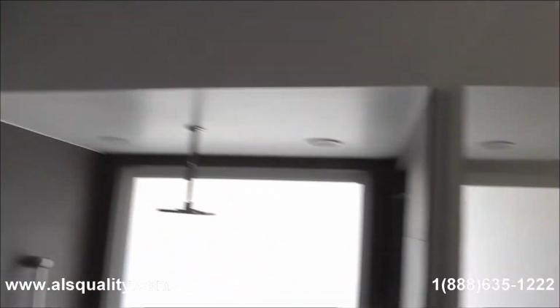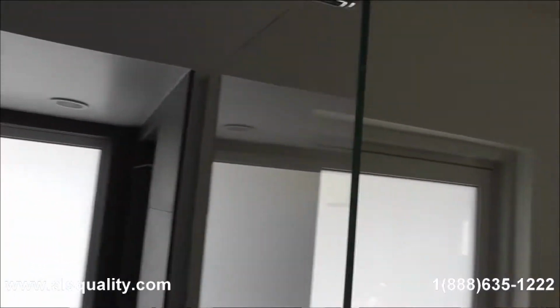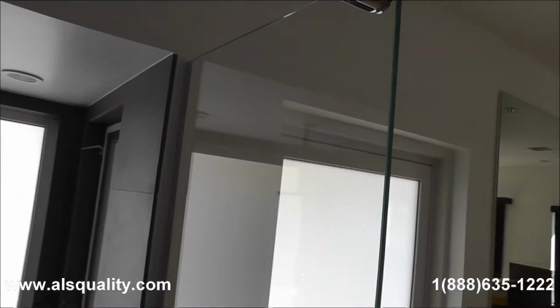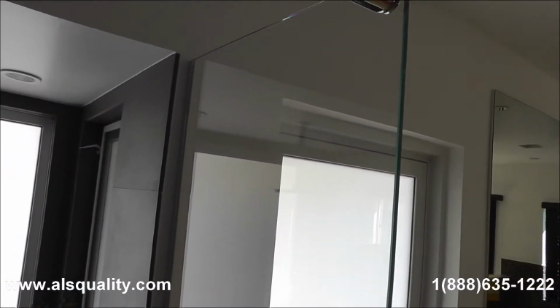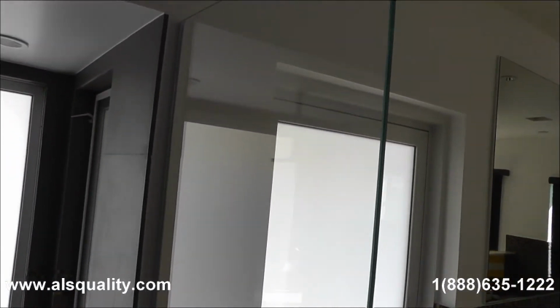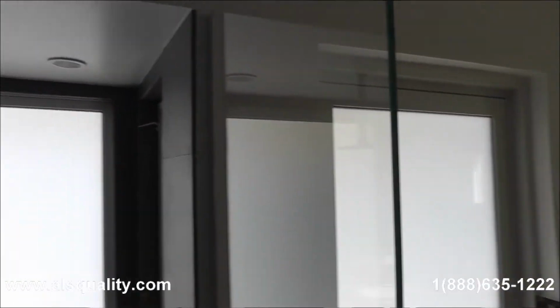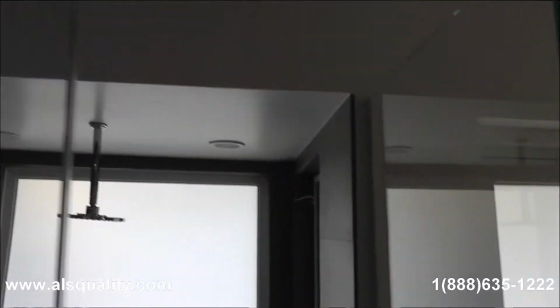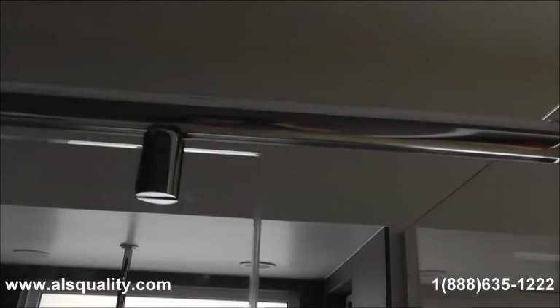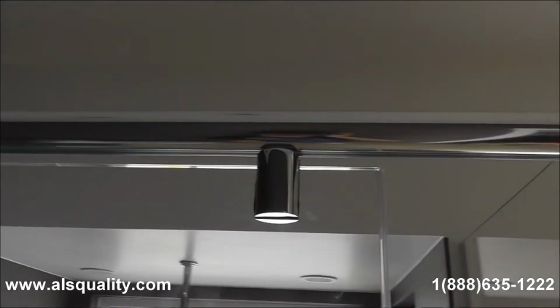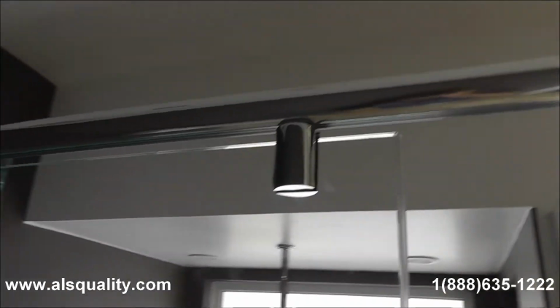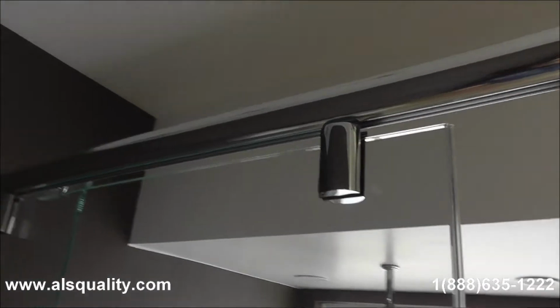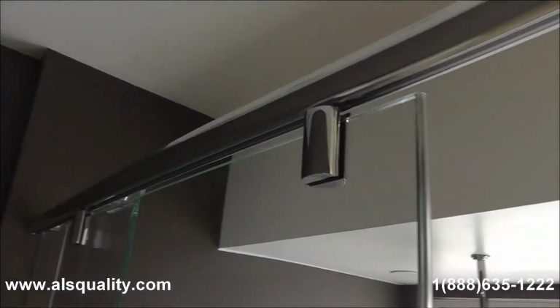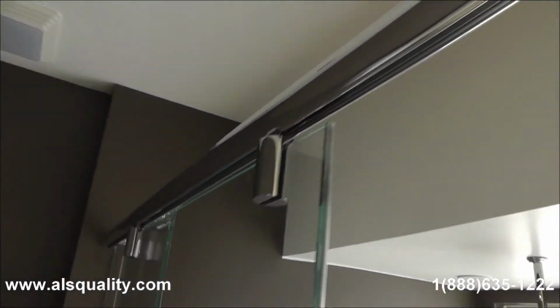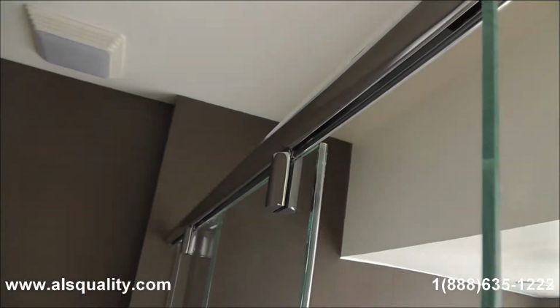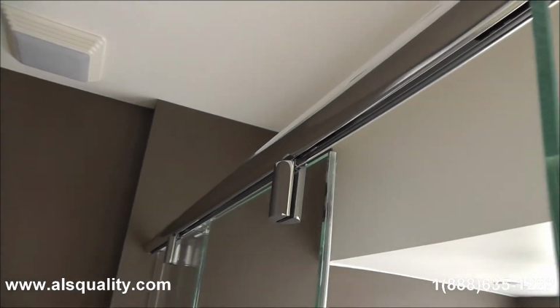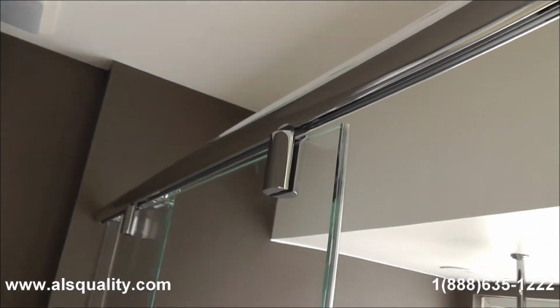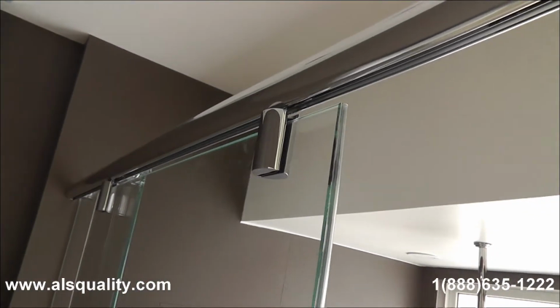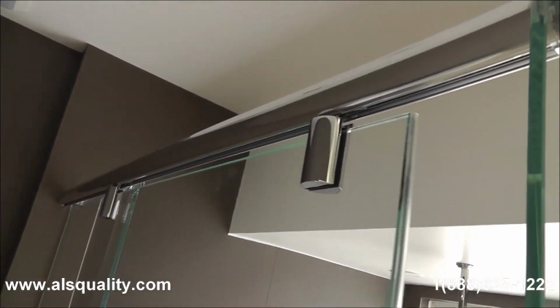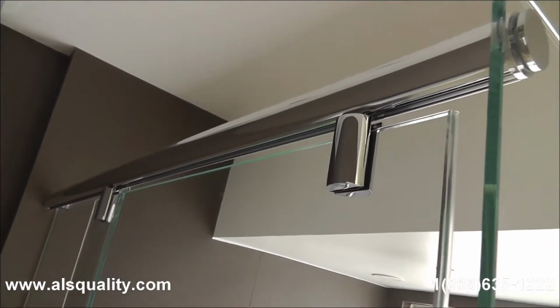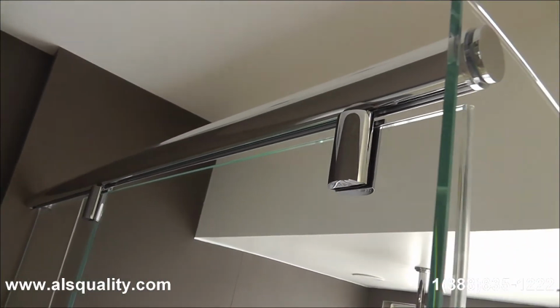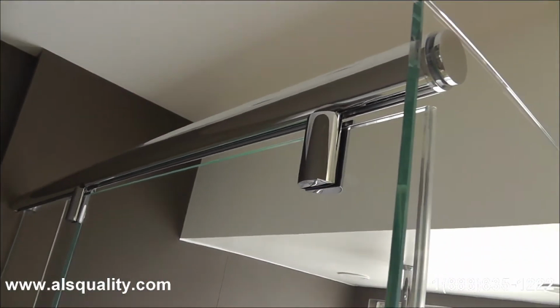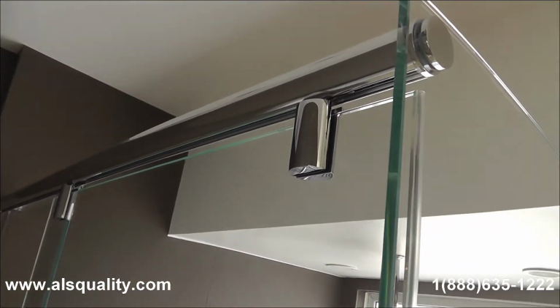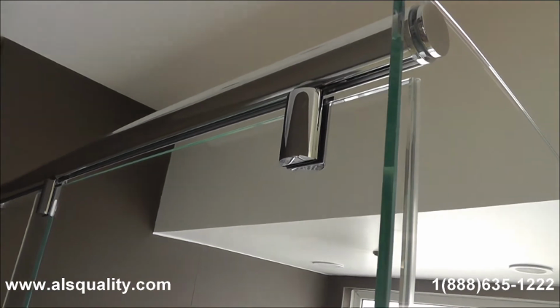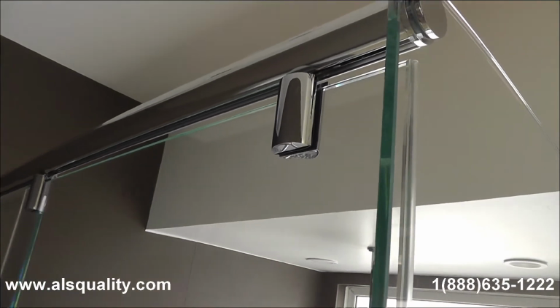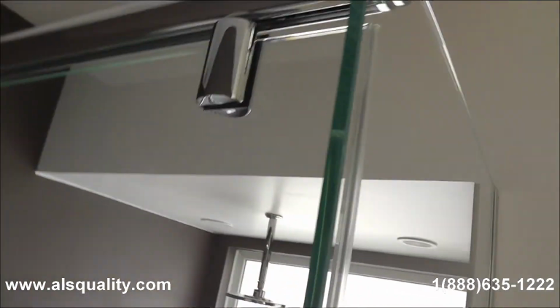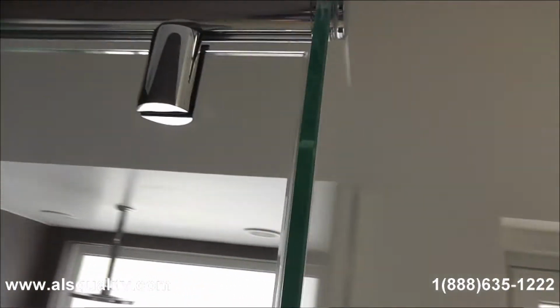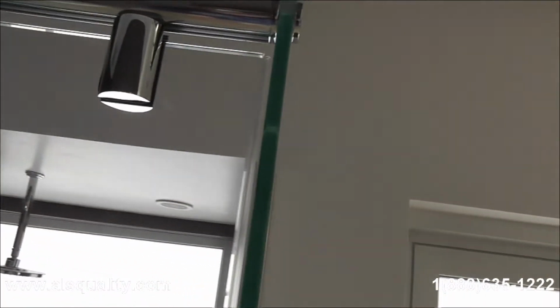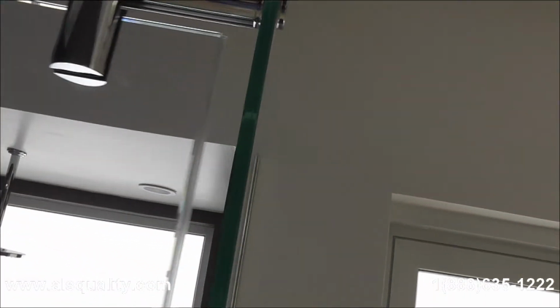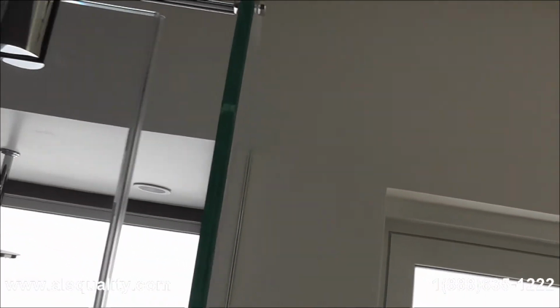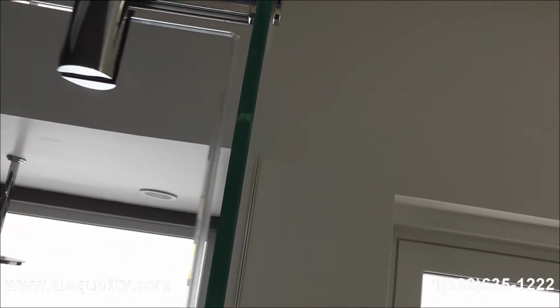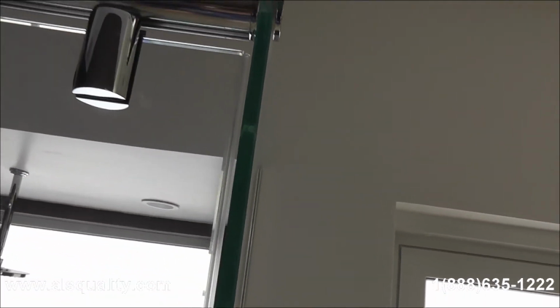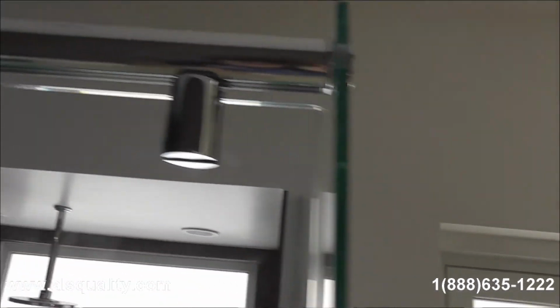The door has hangers. I believe it is four wheels per hanger, so just one door is going to have eight wheels, which is going to make the sliding really smooth and easy.